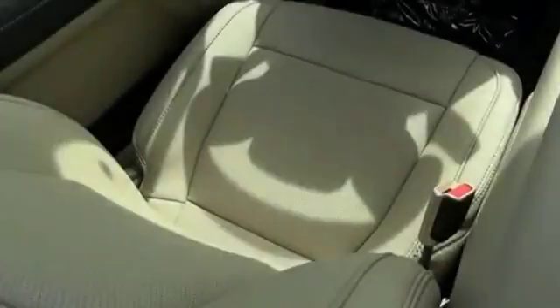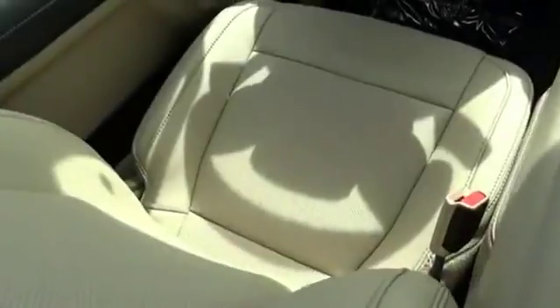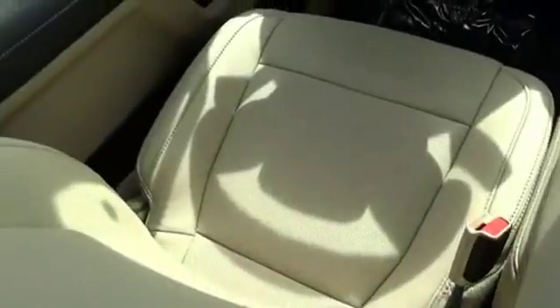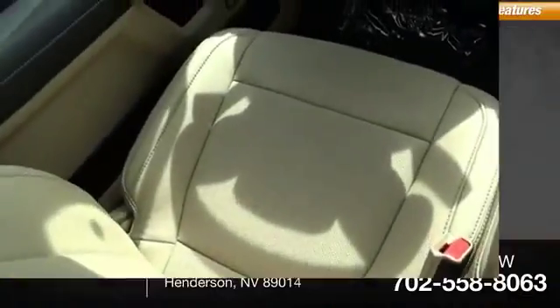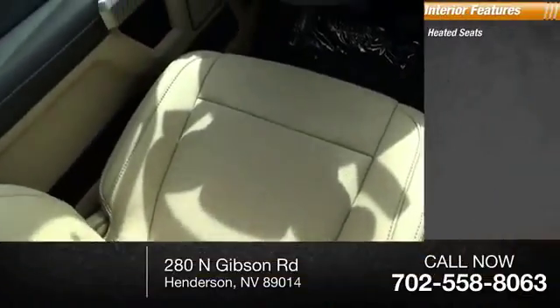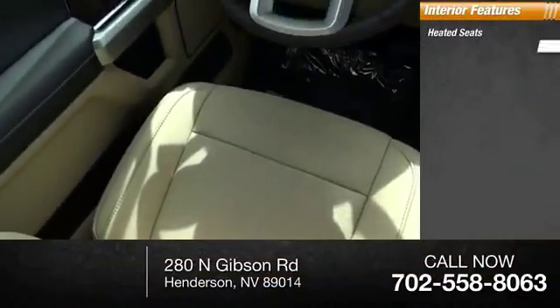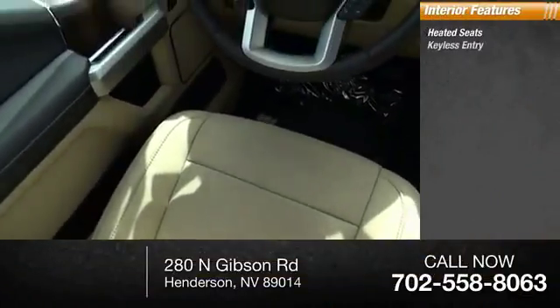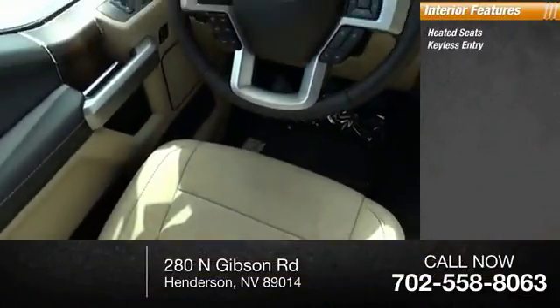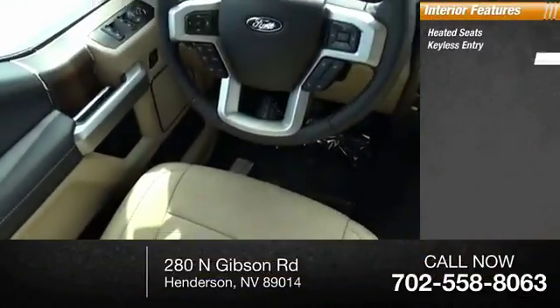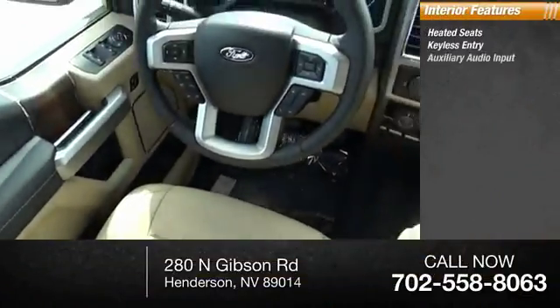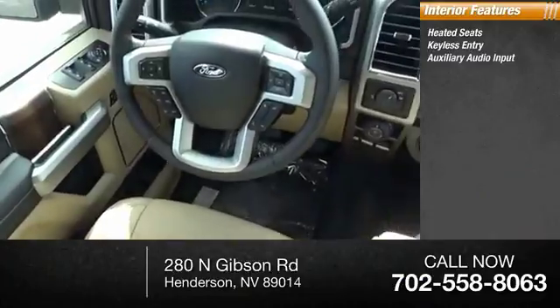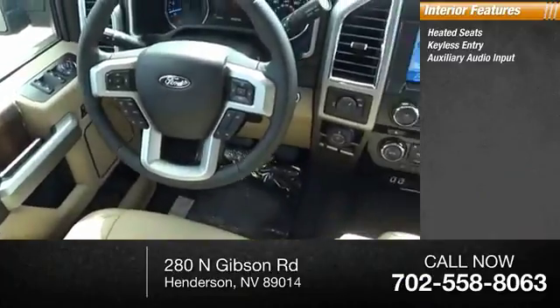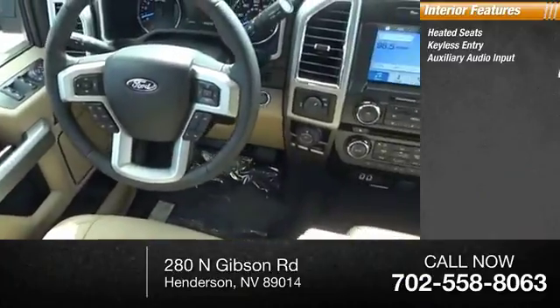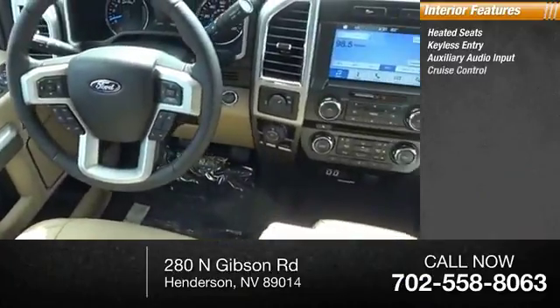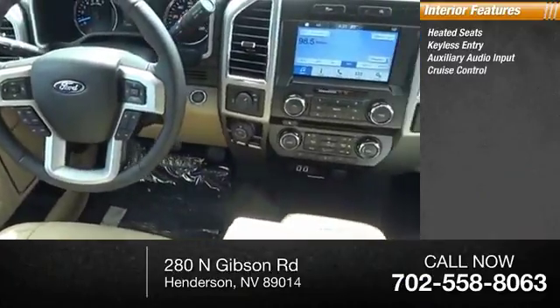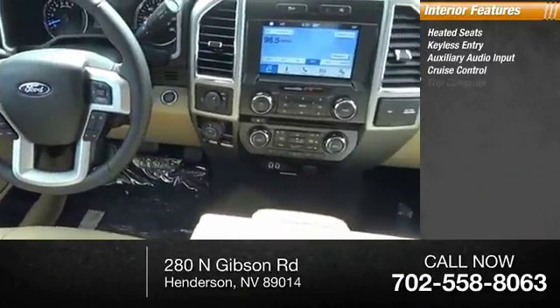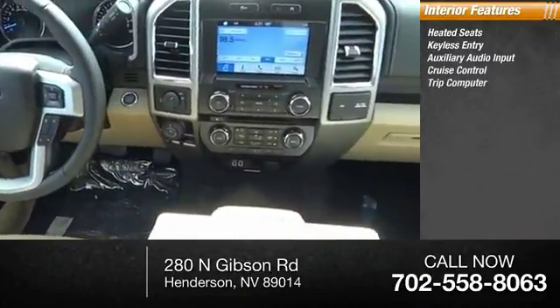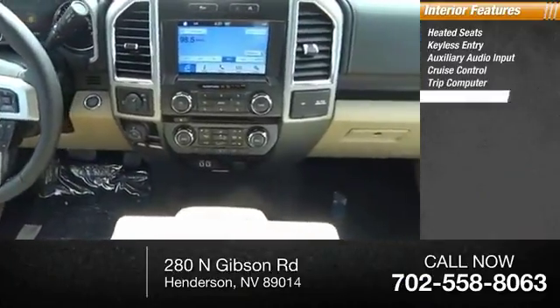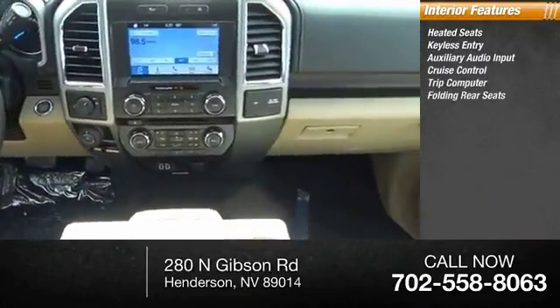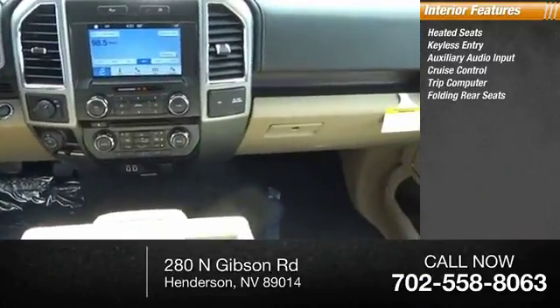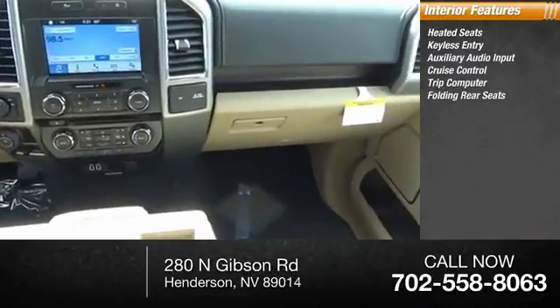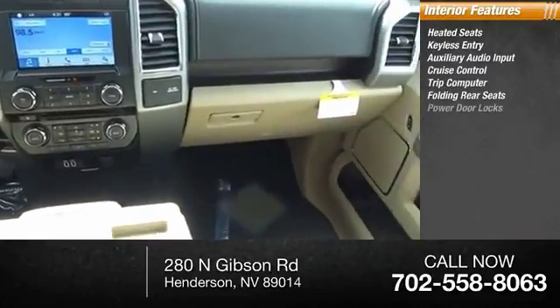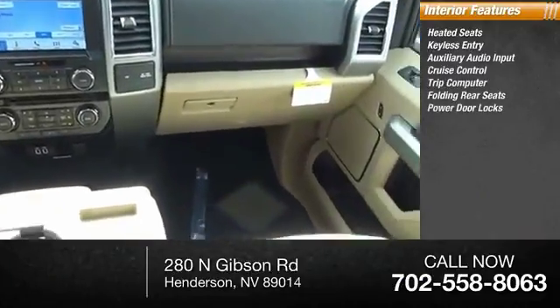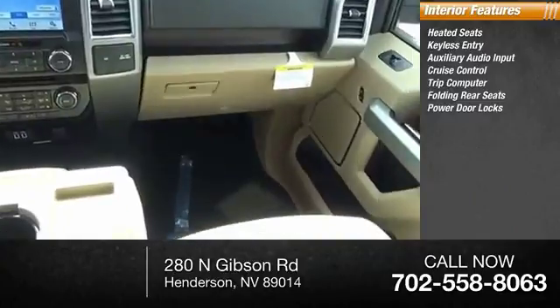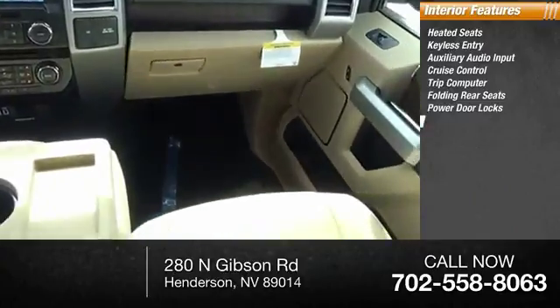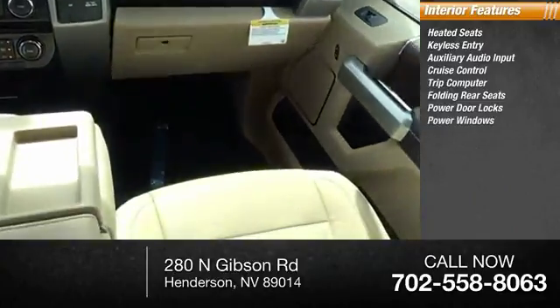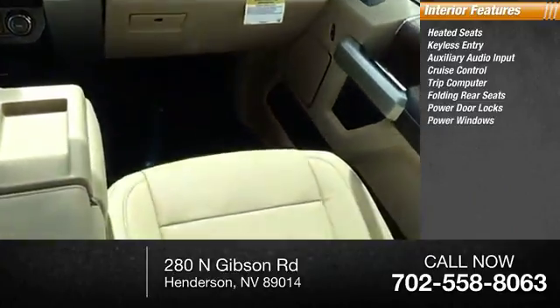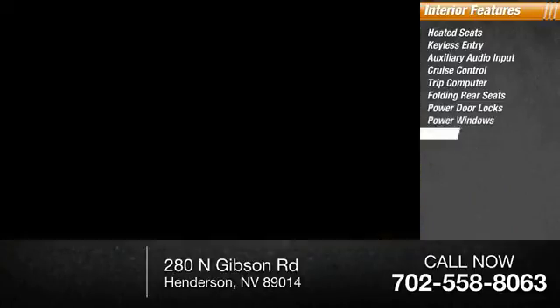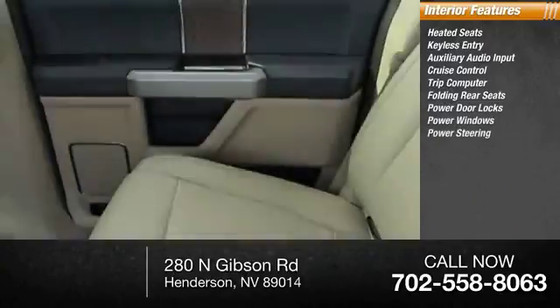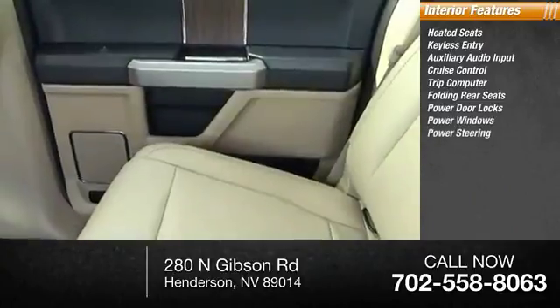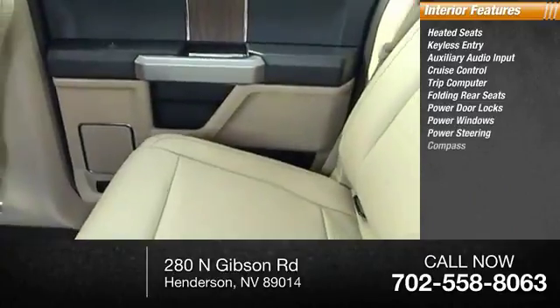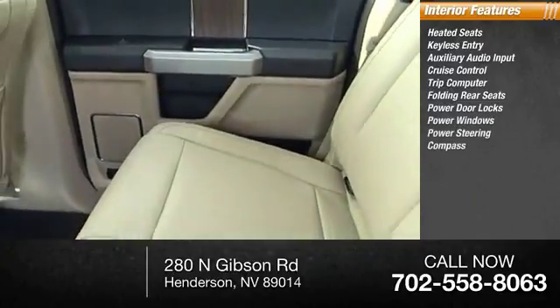Inside you'll find heated seats, keyless entry, auxiliary audio input, cruise control, trip computer, folding rear seats, power door locks, power windows, power steering, compass.